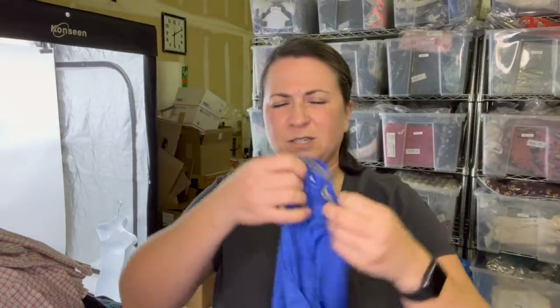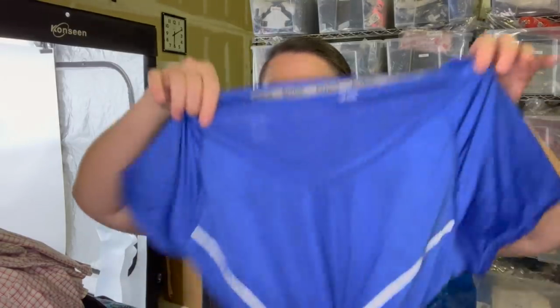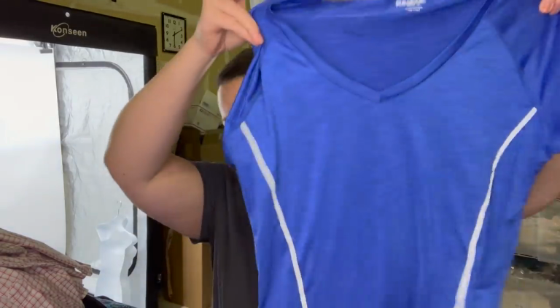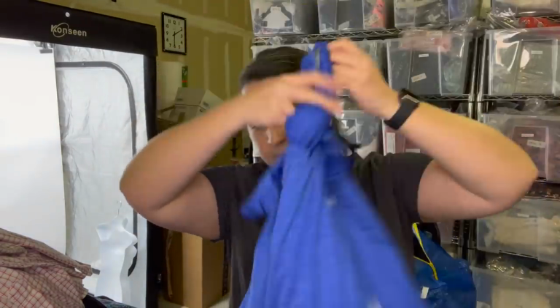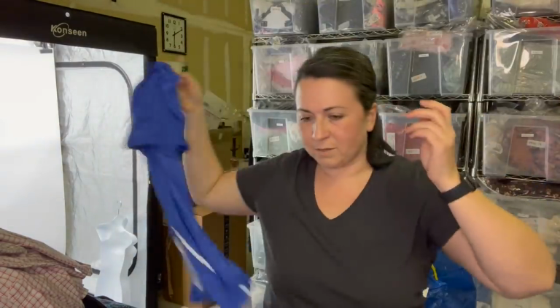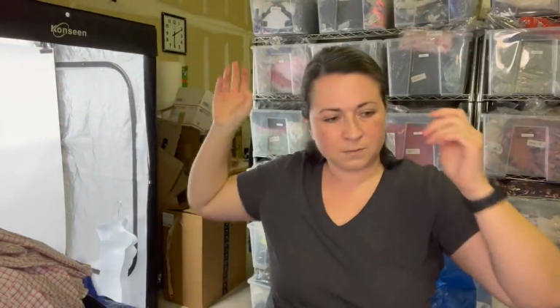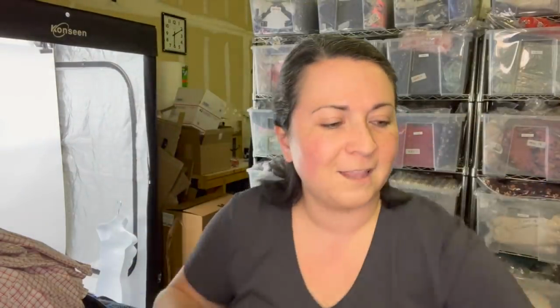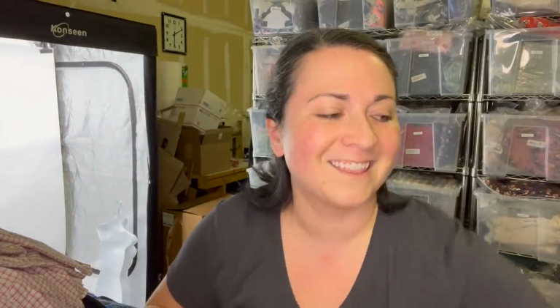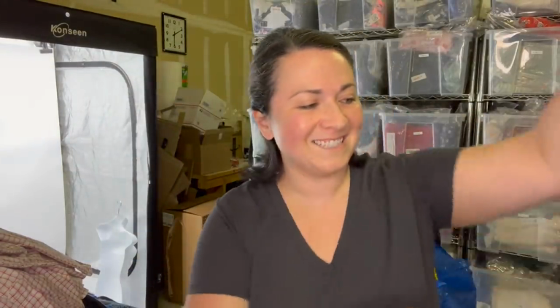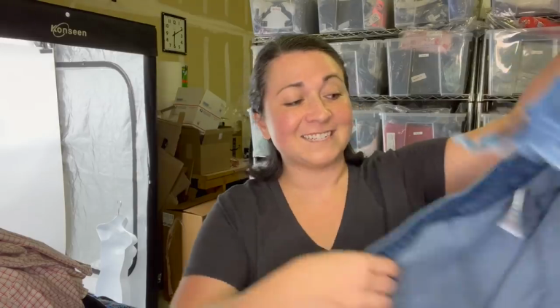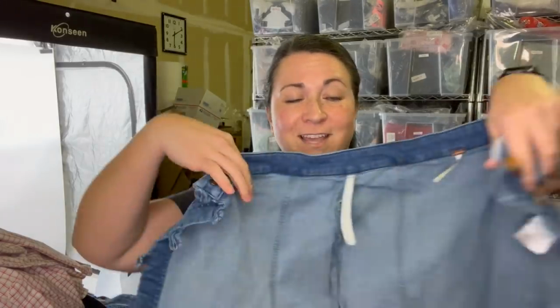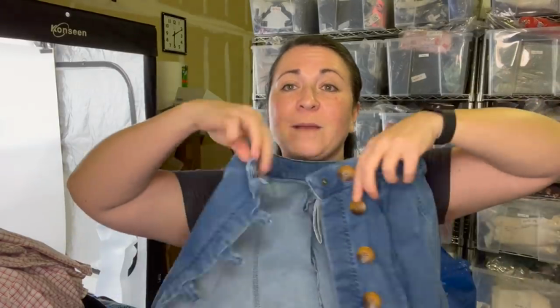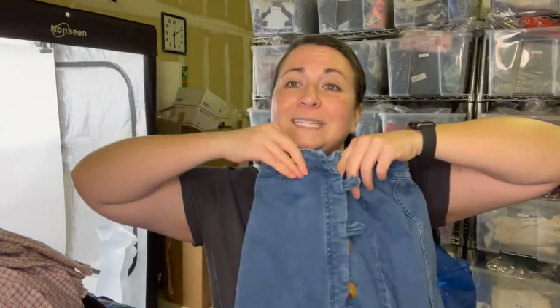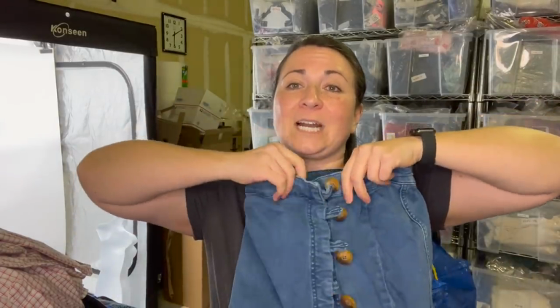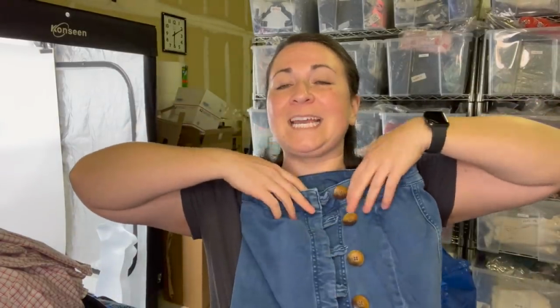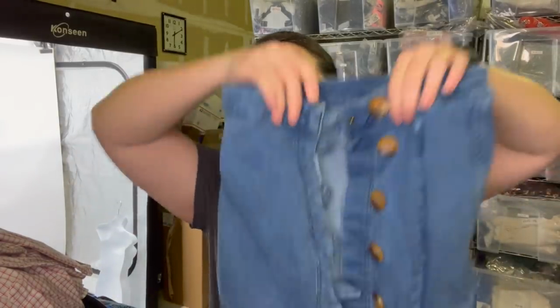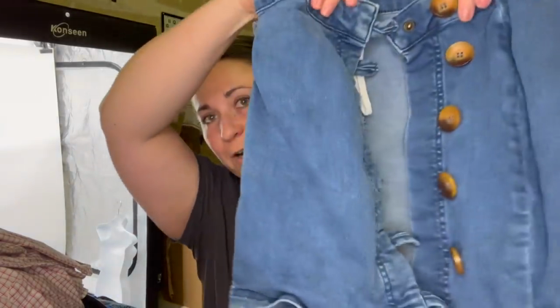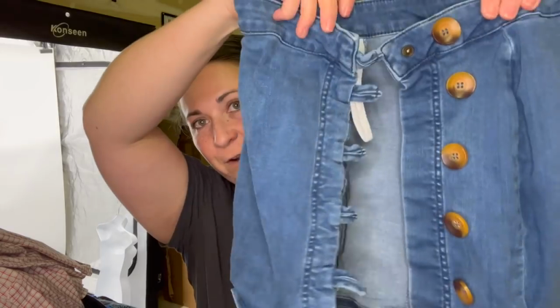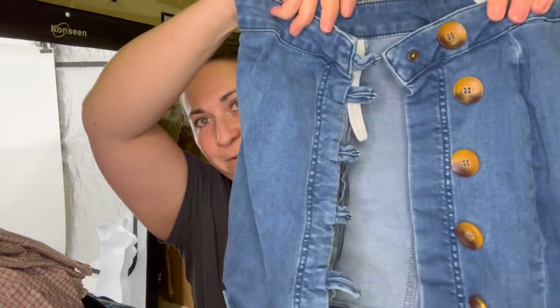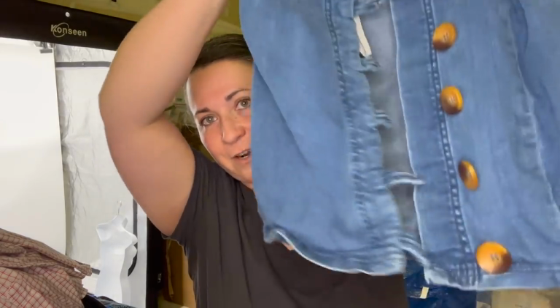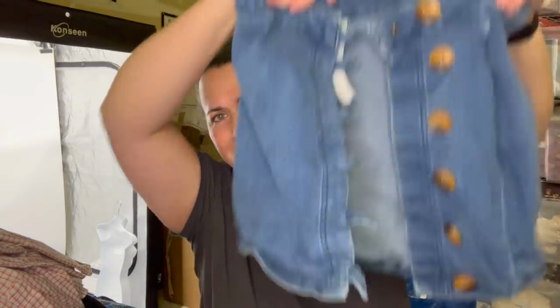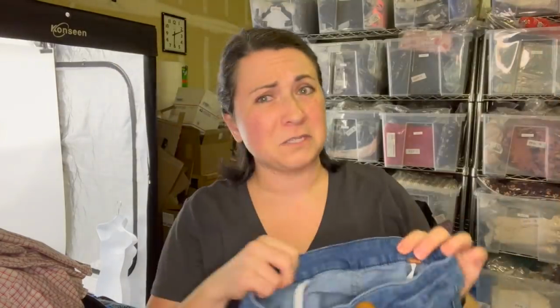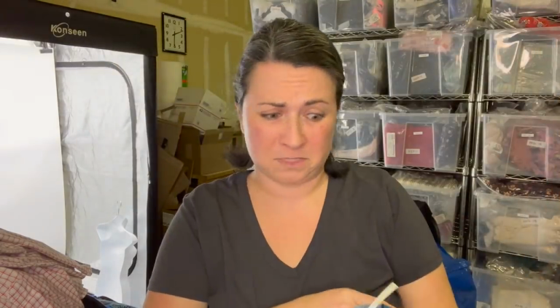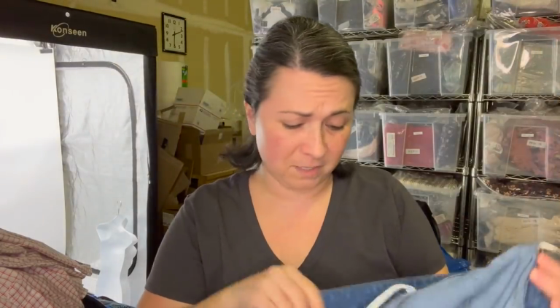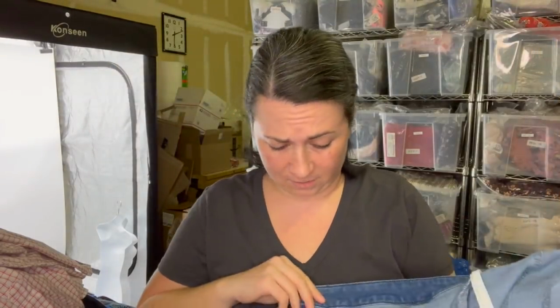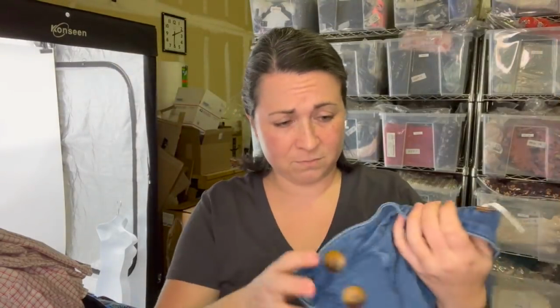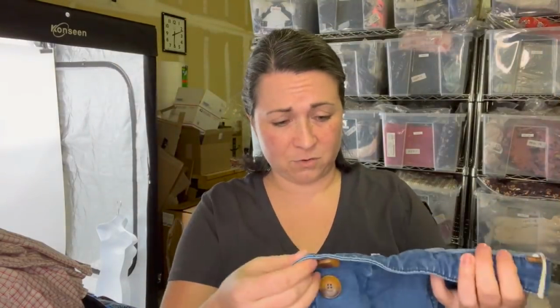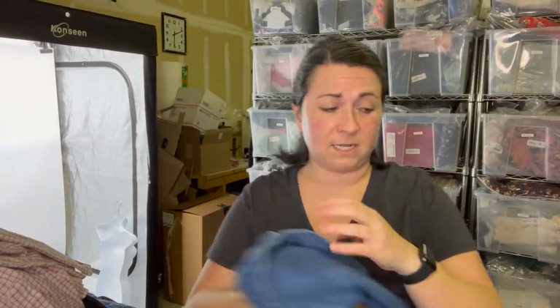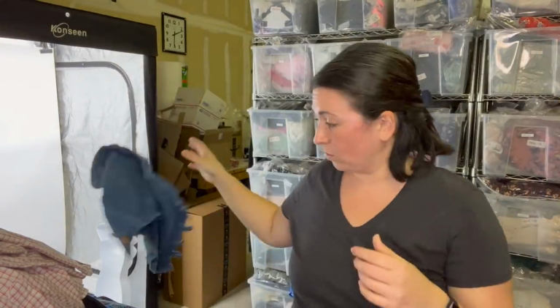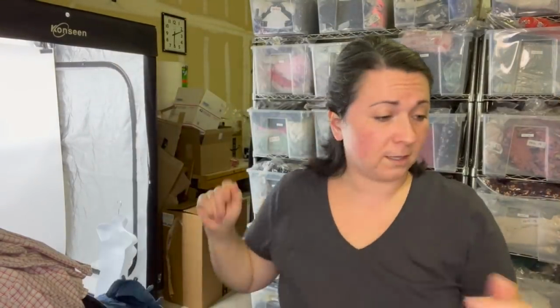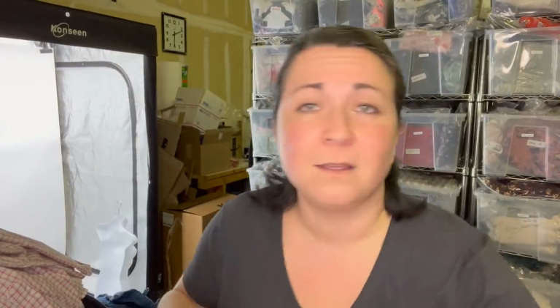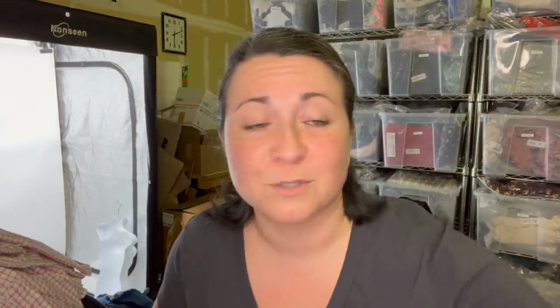This is just a little Reebok top. And this — it doesn't look like it but when I button it together it is a skirt from Free People. That's real small — I don't know what size that is, but holy moly, that's real small.